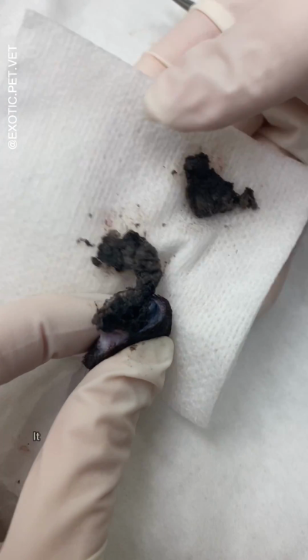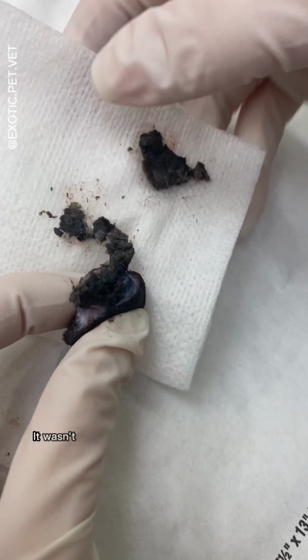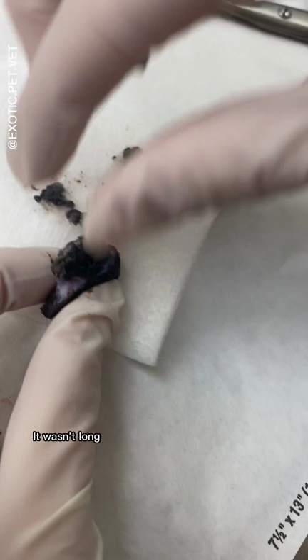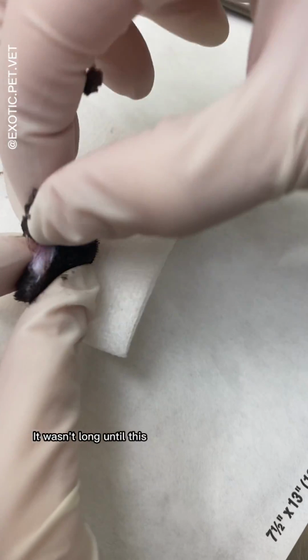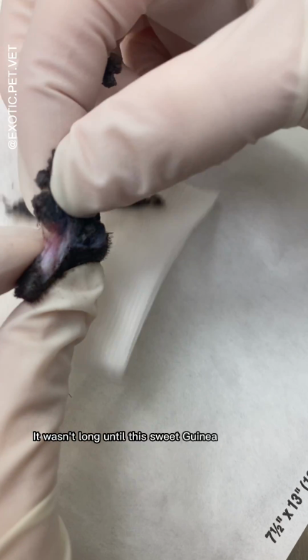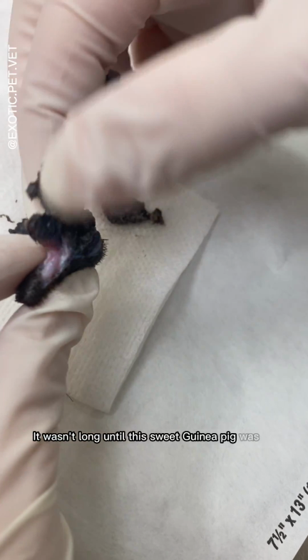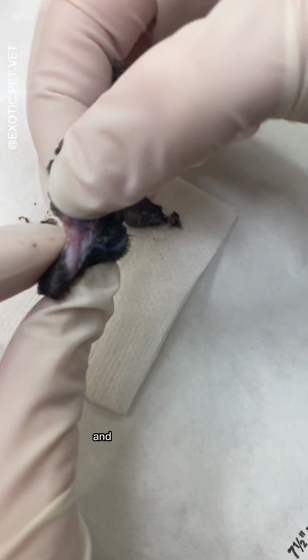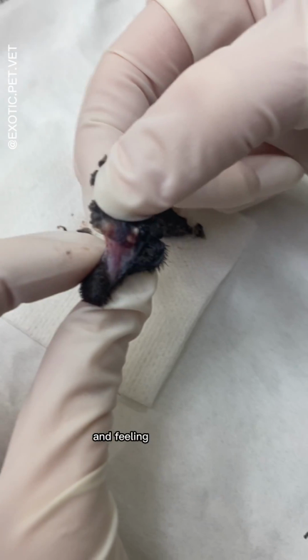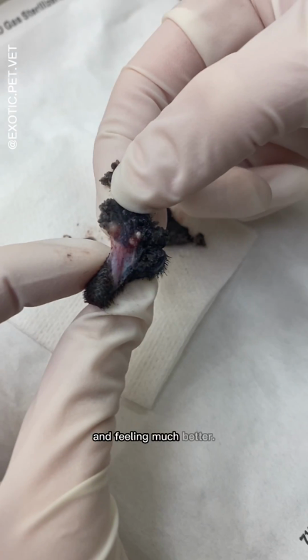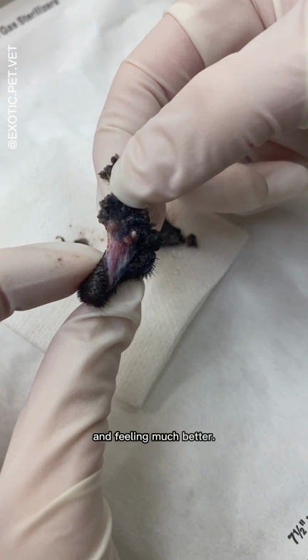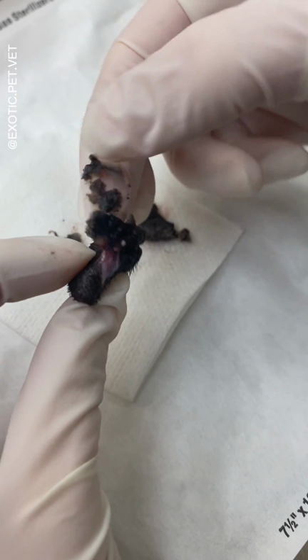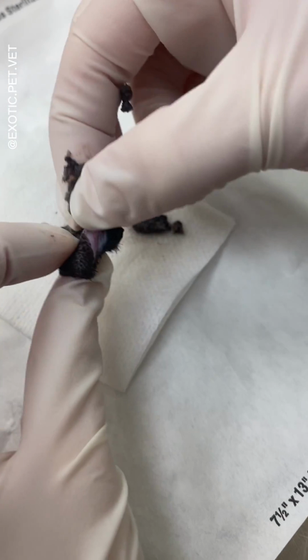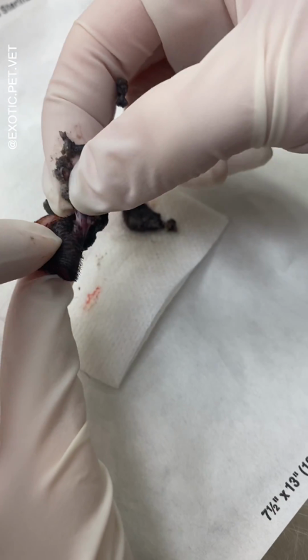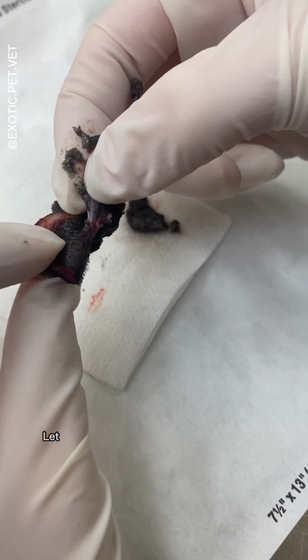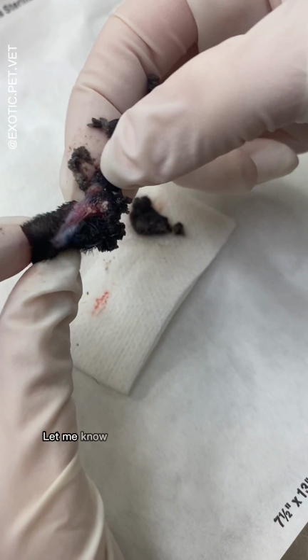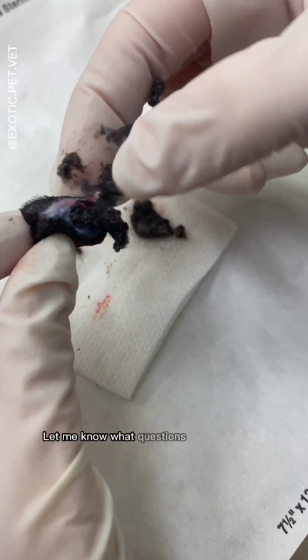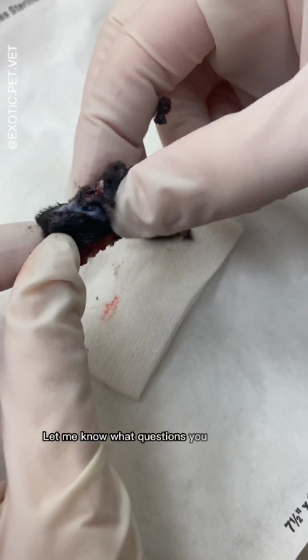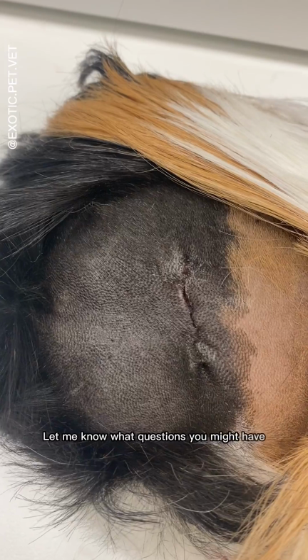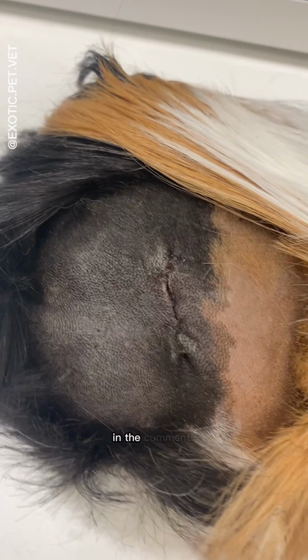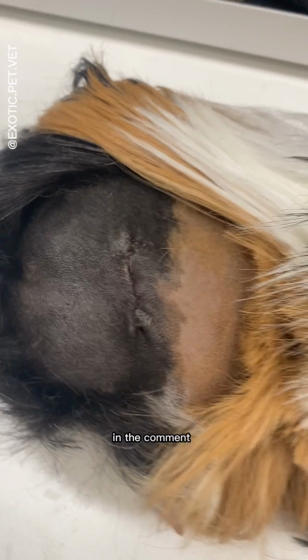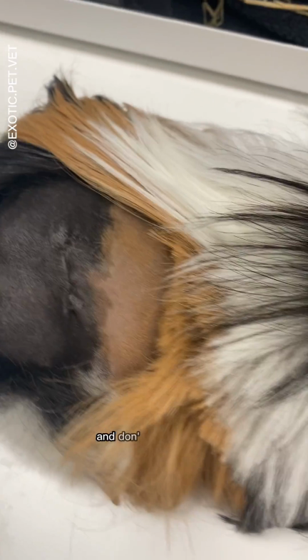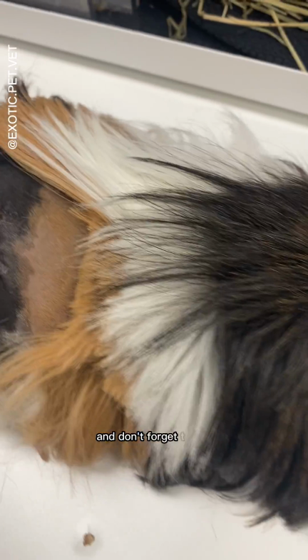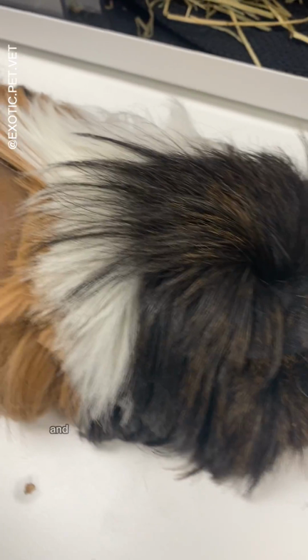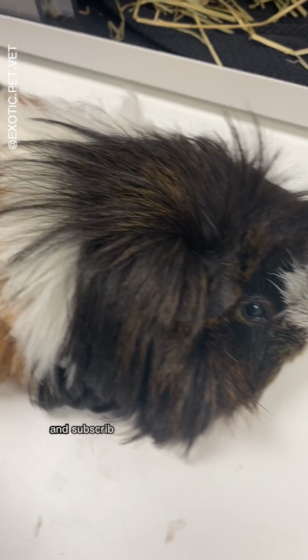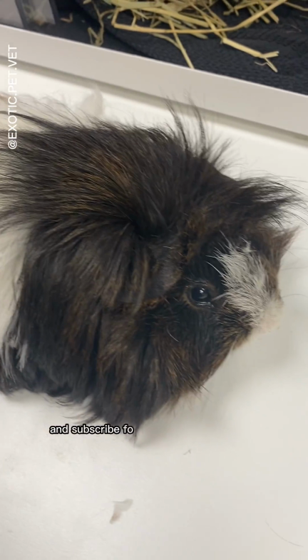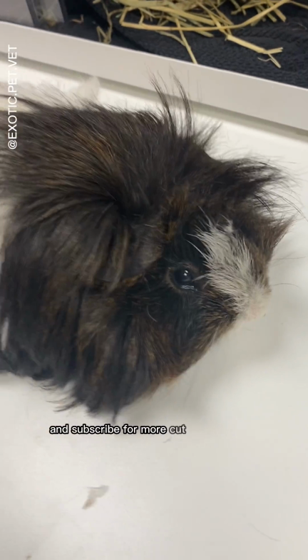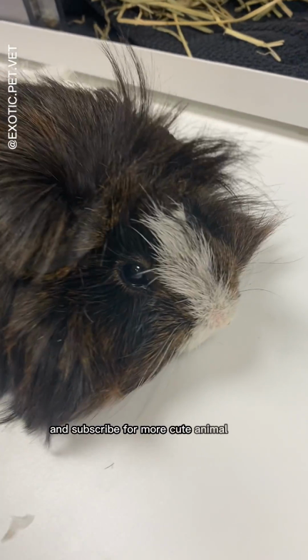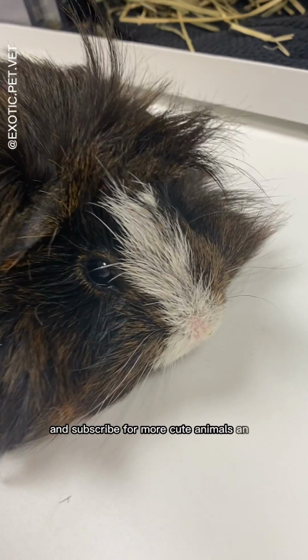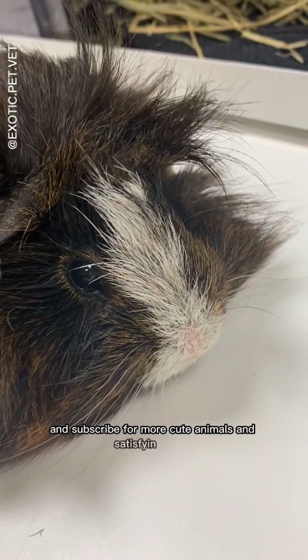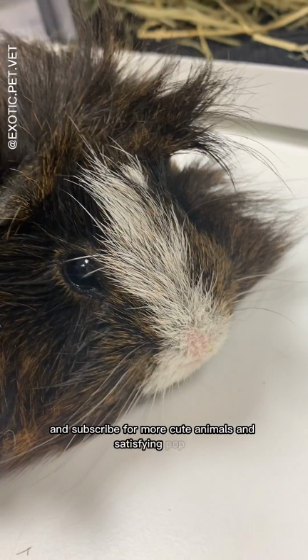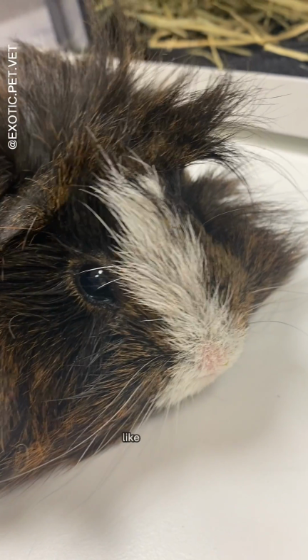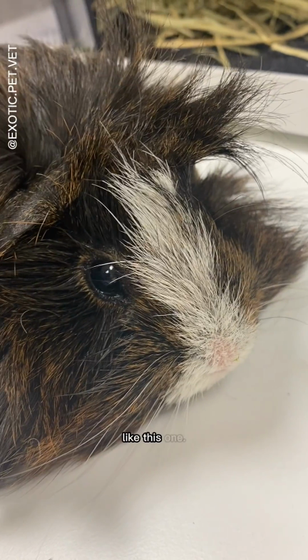It wasn't long until the sweet guinea pig was up and feeling much better. Let me know what questions you might have in the comments, and don't forget to like and subscribe for more cute animals and satisfying pops like this one.